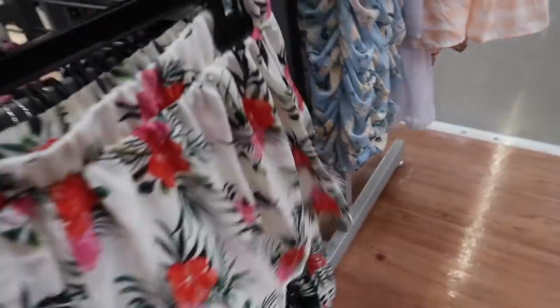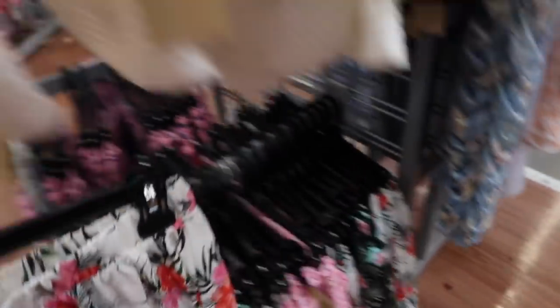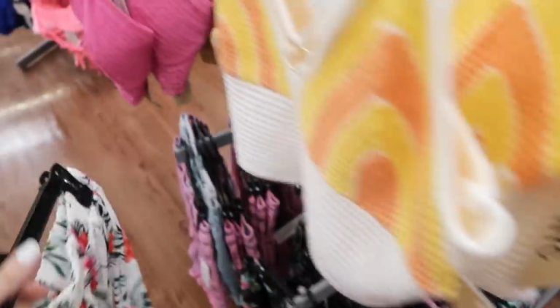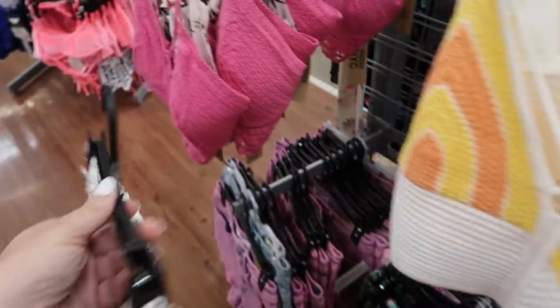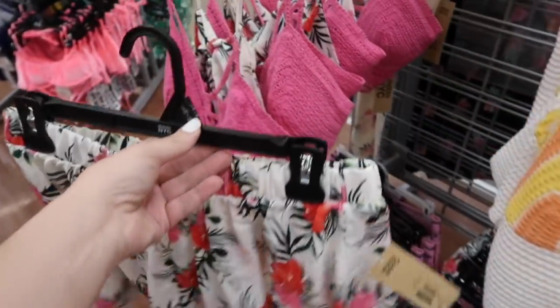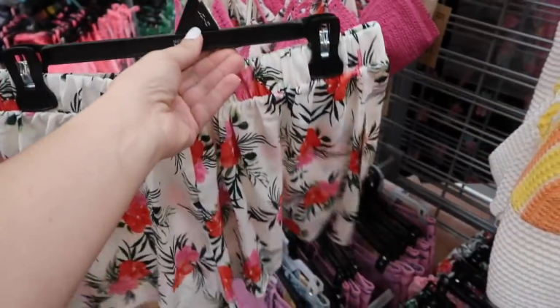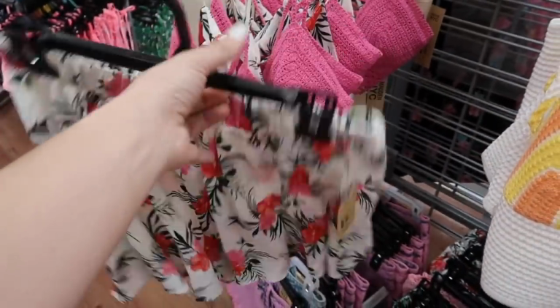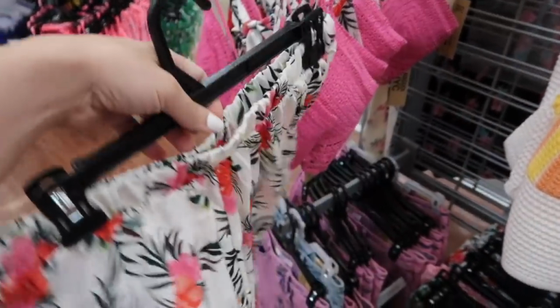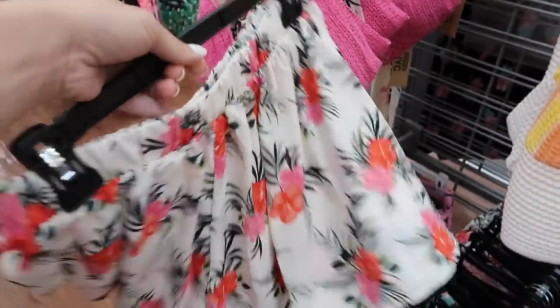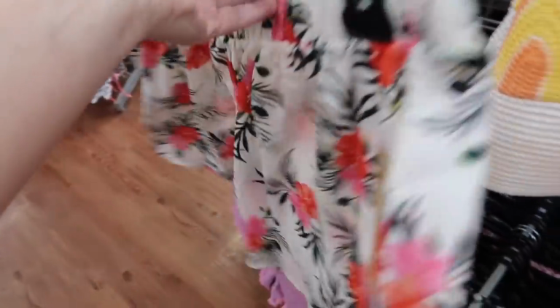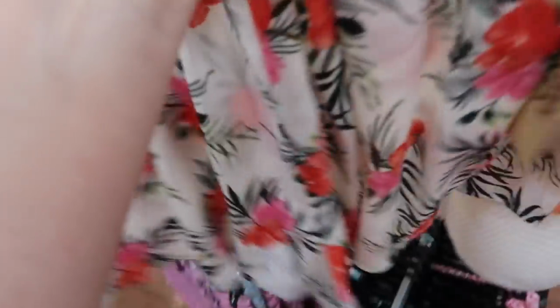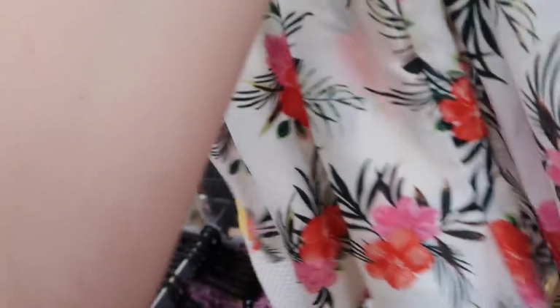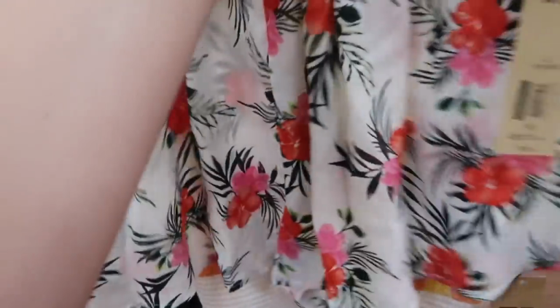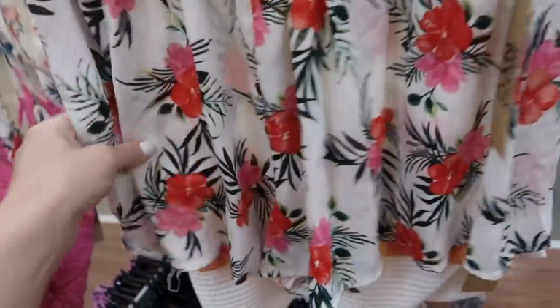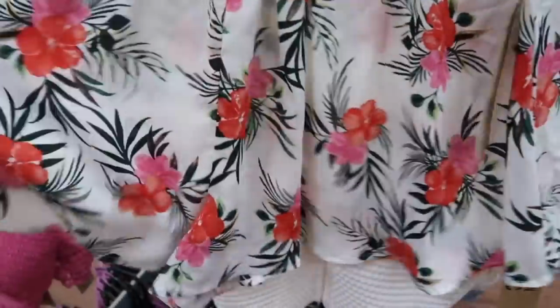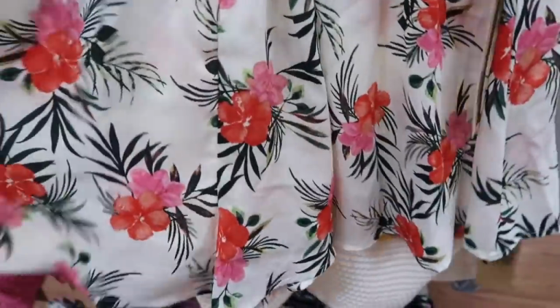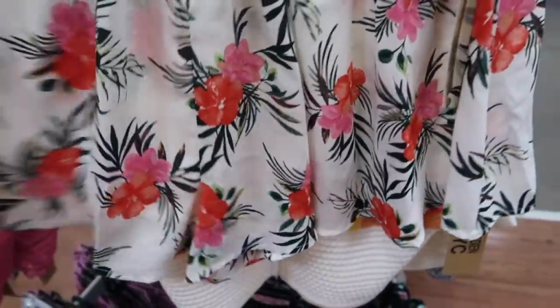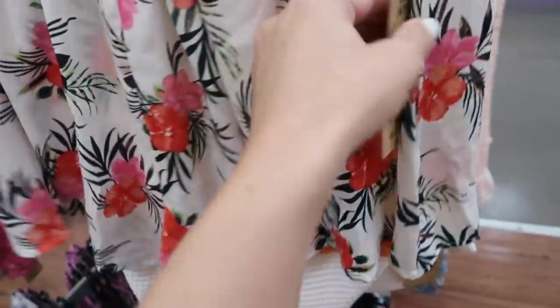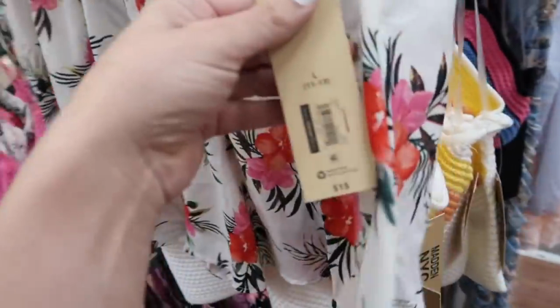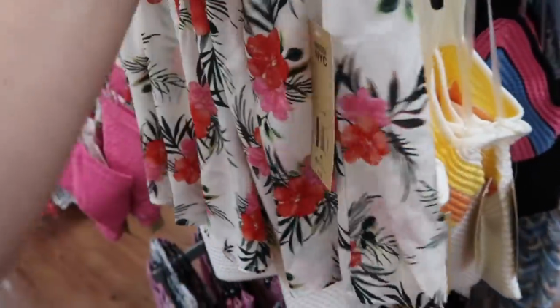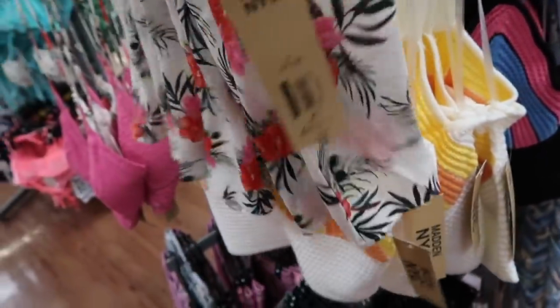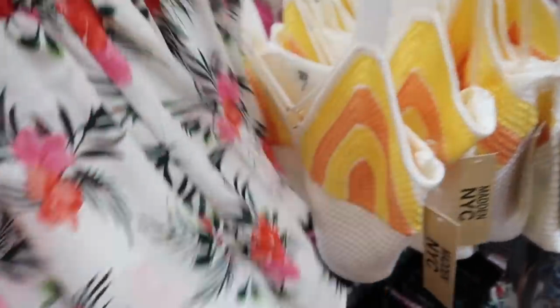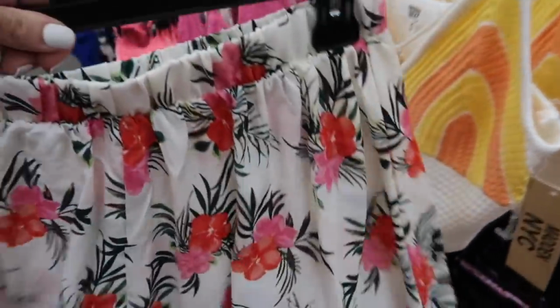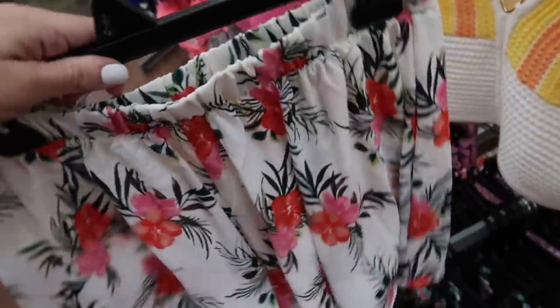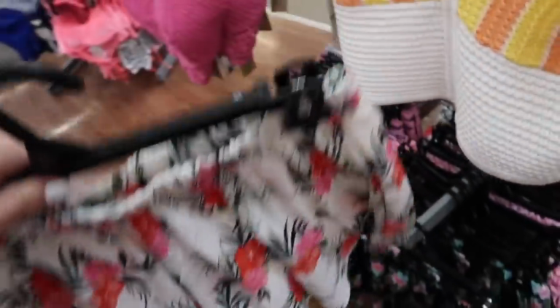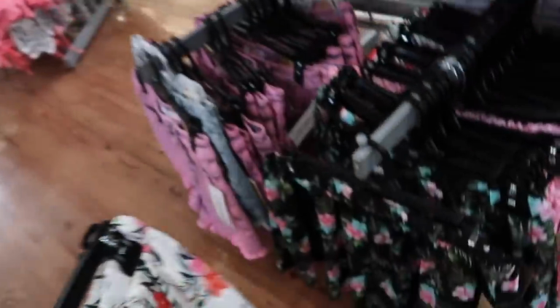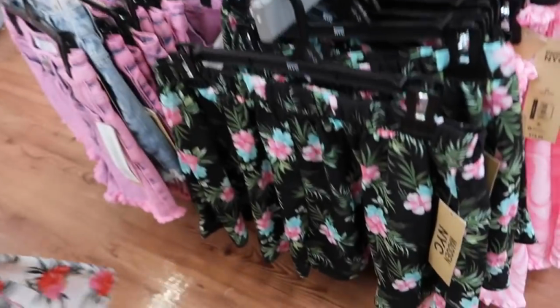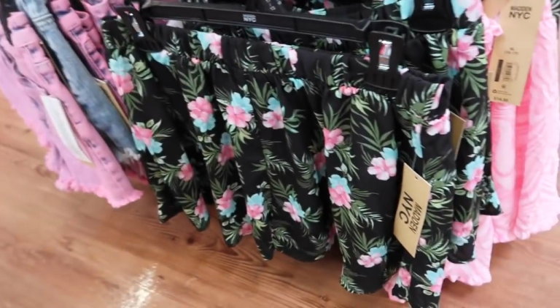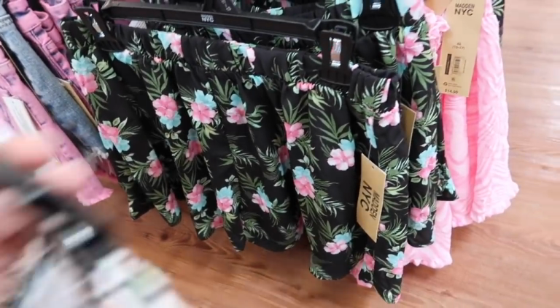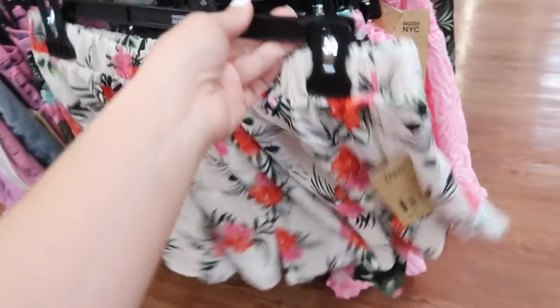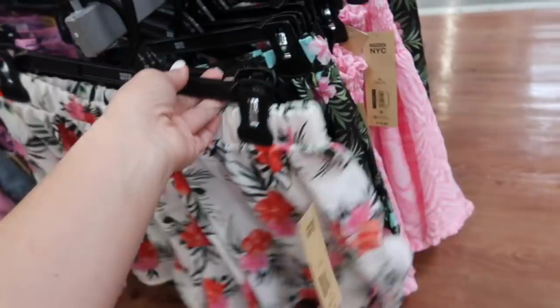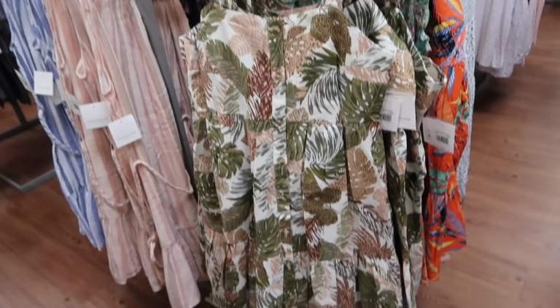Down here I'm seeing the matching shorts that go with that top — so cute. These have an elastic waistband, really nice and flowy, and these are $15. They come in this white and then also the black palm leaves.